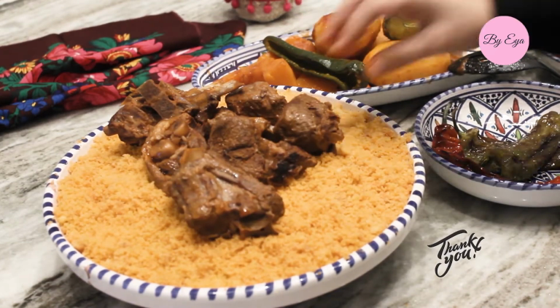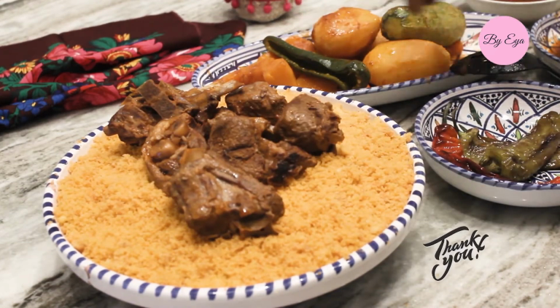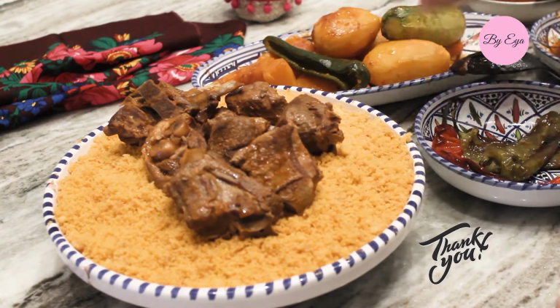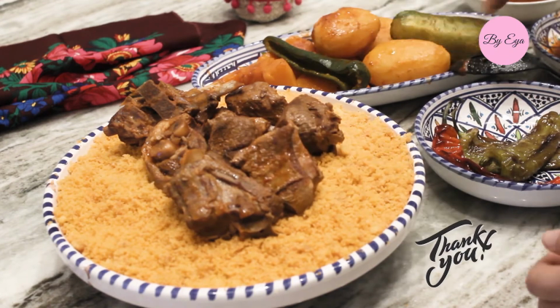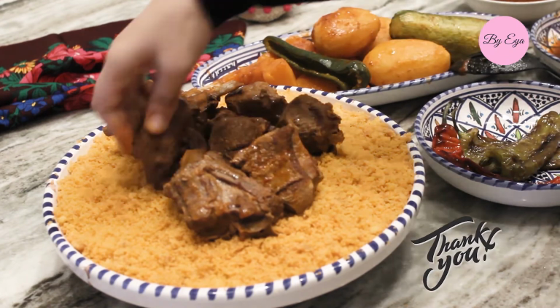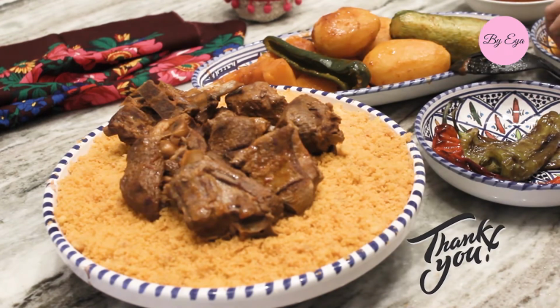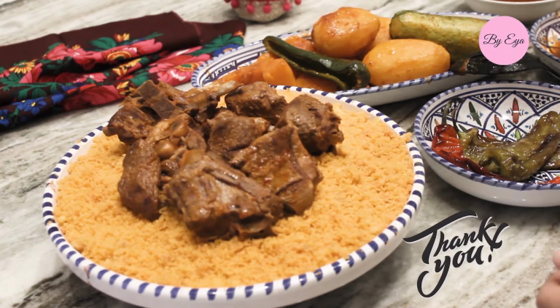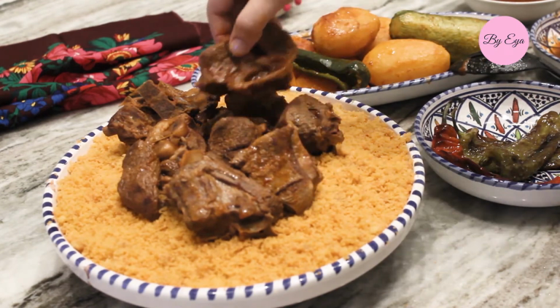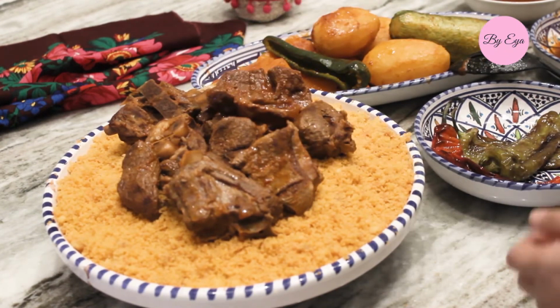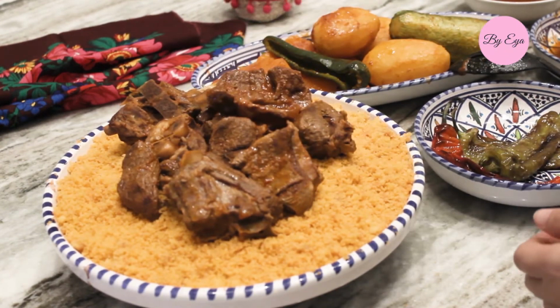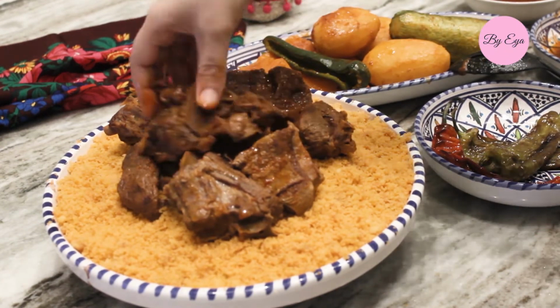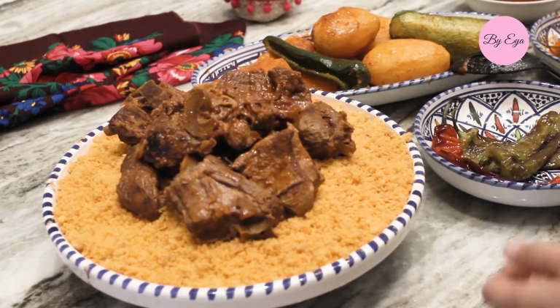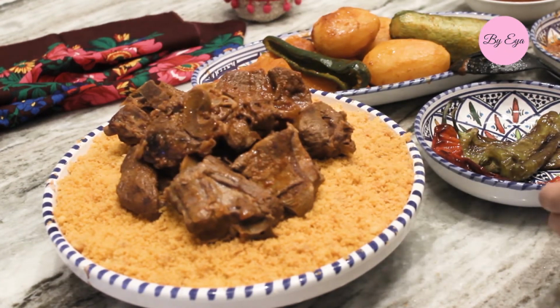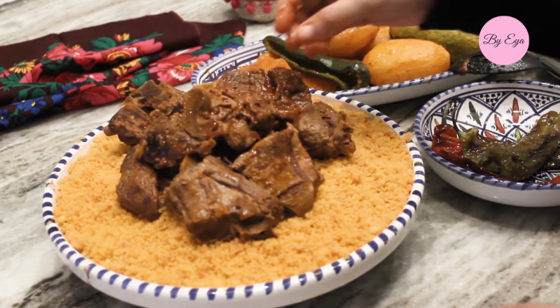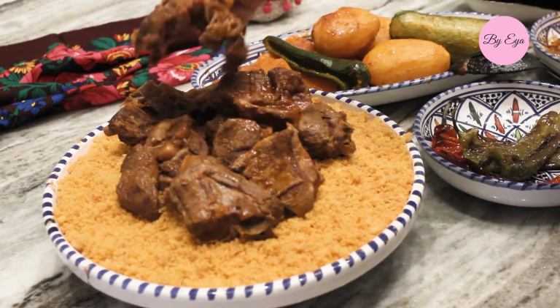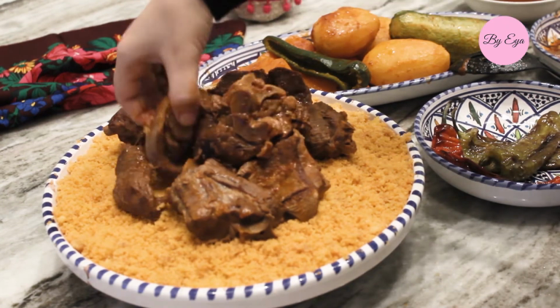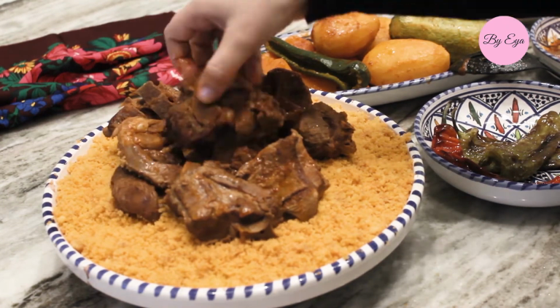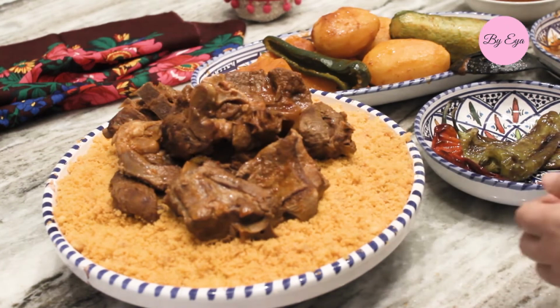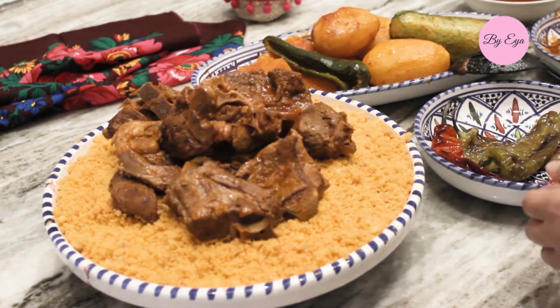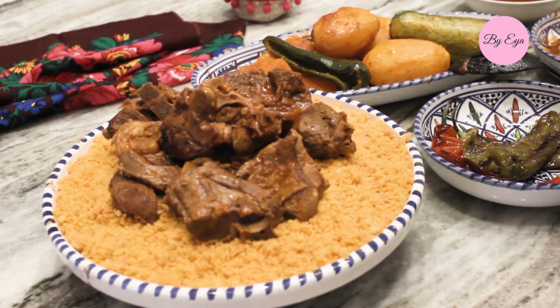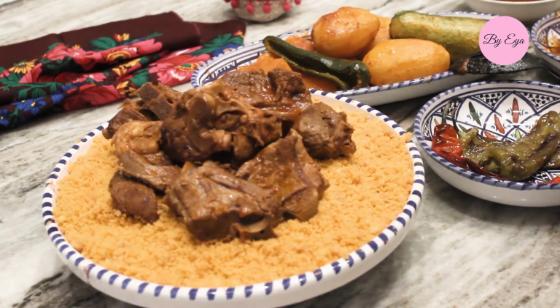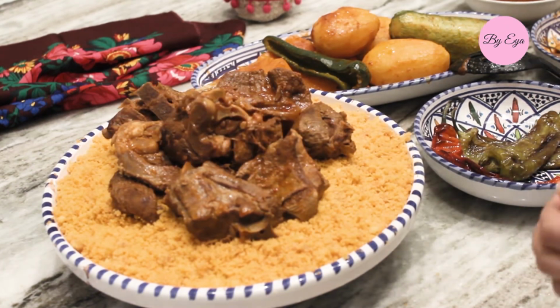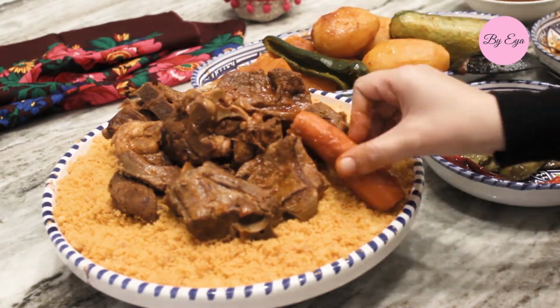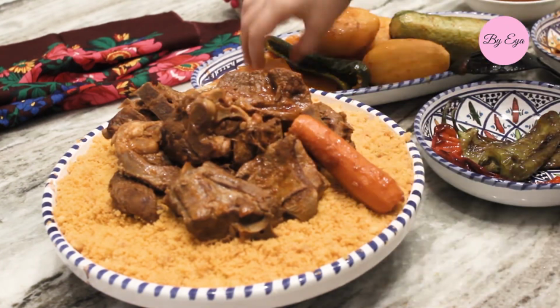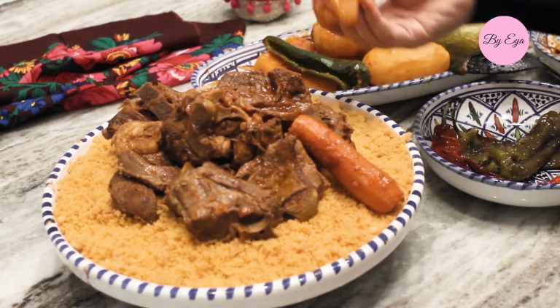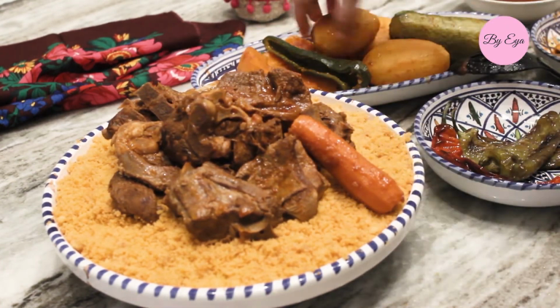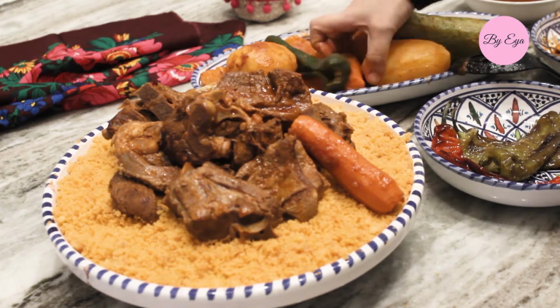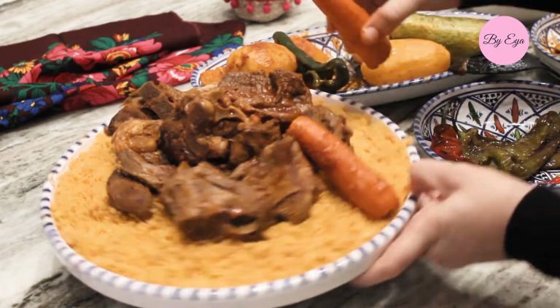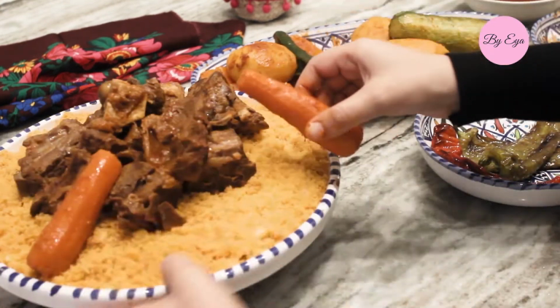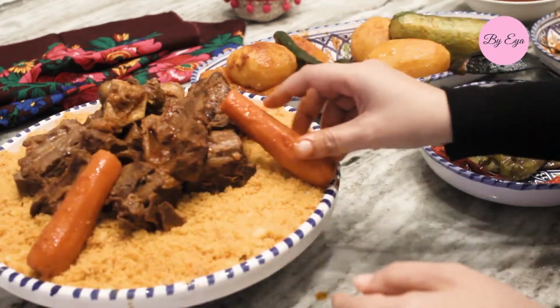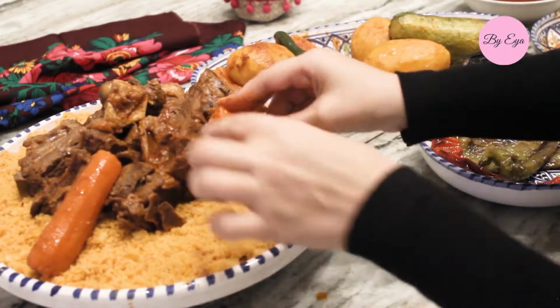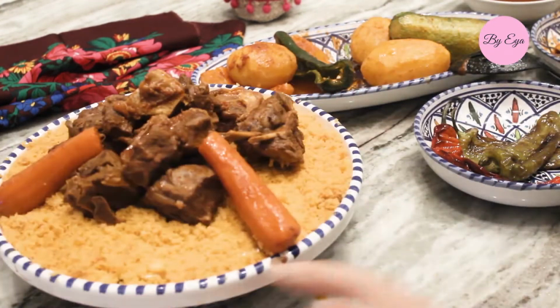Thank you guys for sticking around. I hope this was helpful. Please let me know in the comments if you have any questions, if you tried it, or if you need any information. Don't hesitate to leave that in the comments, and subscribe to the channel for more recipes. See you in the next video!